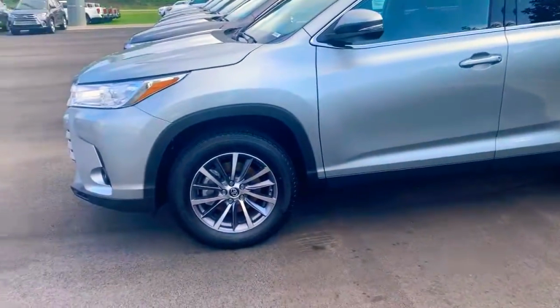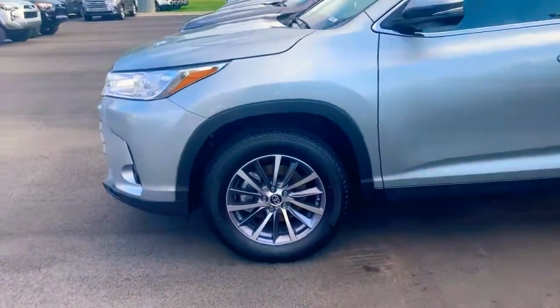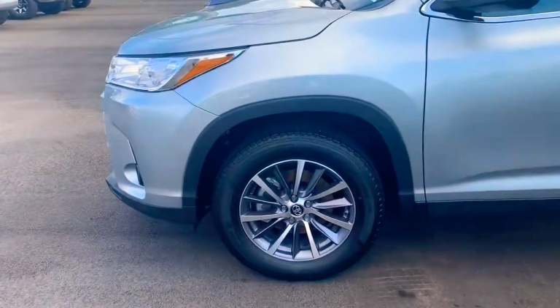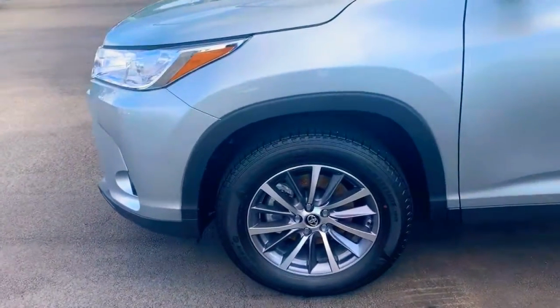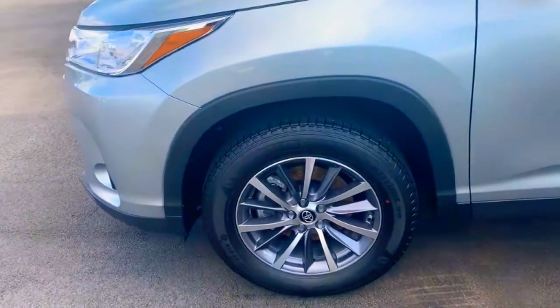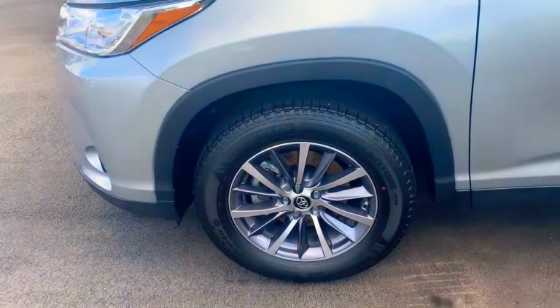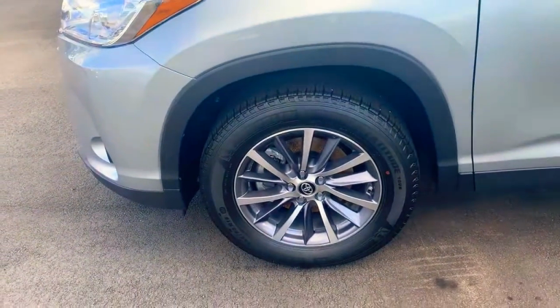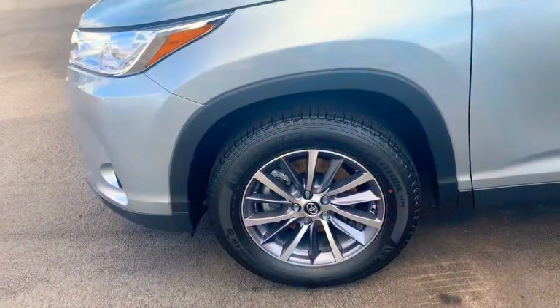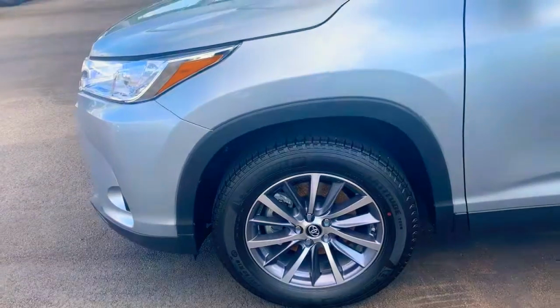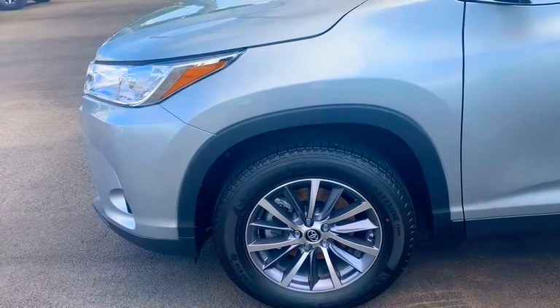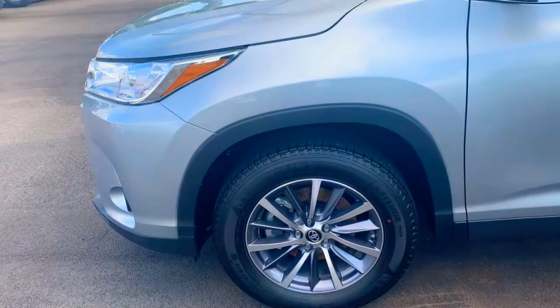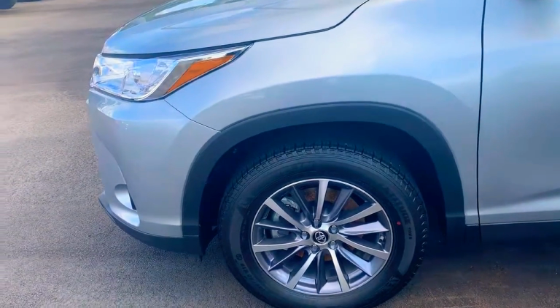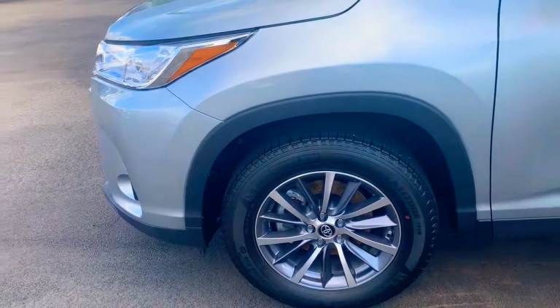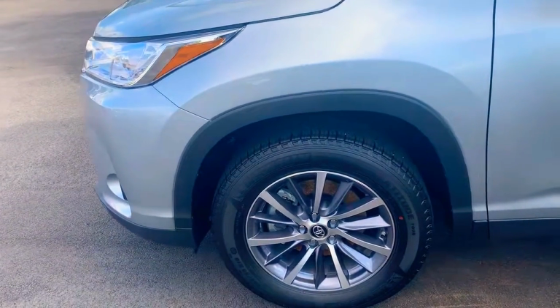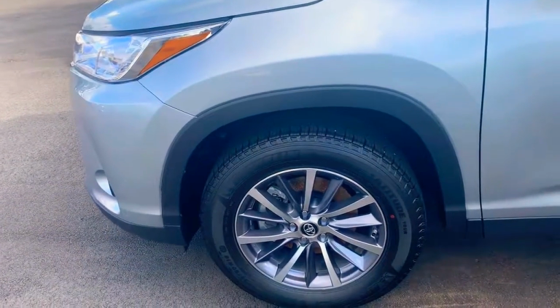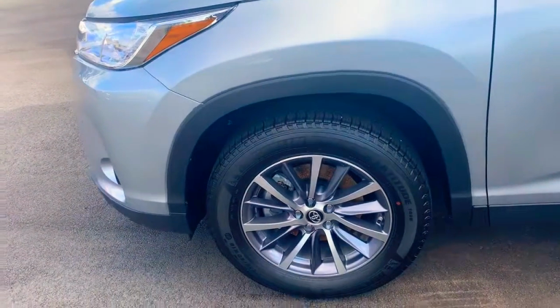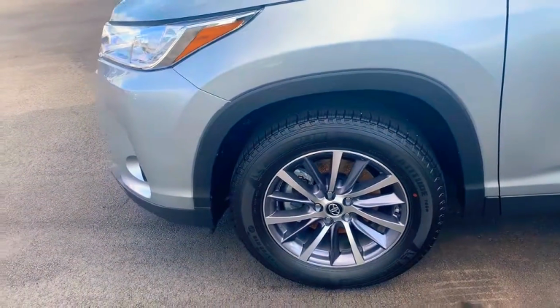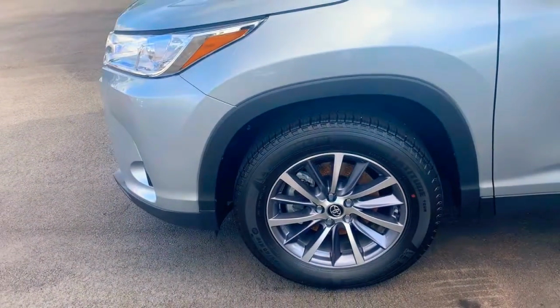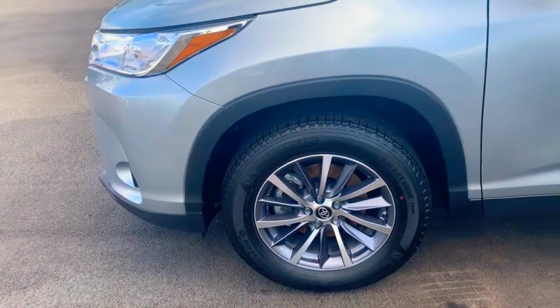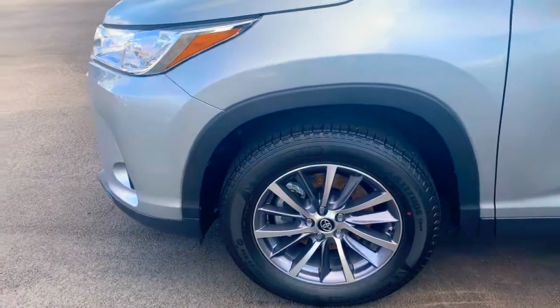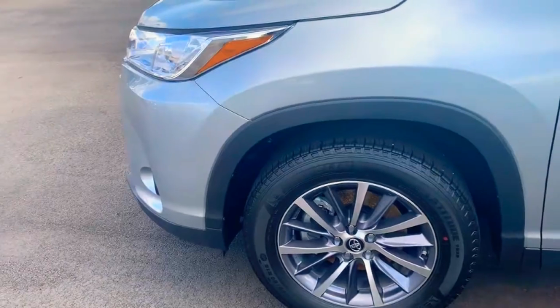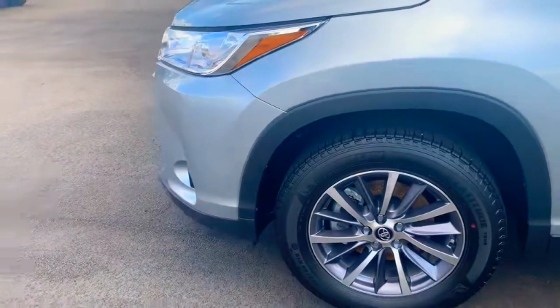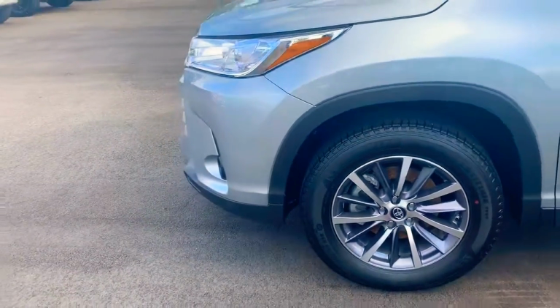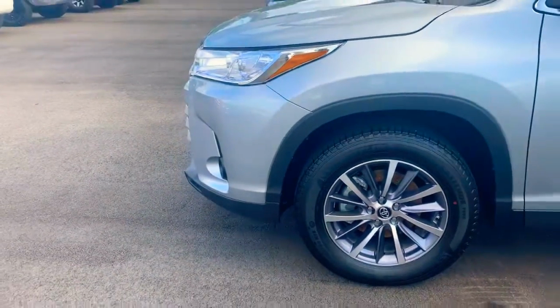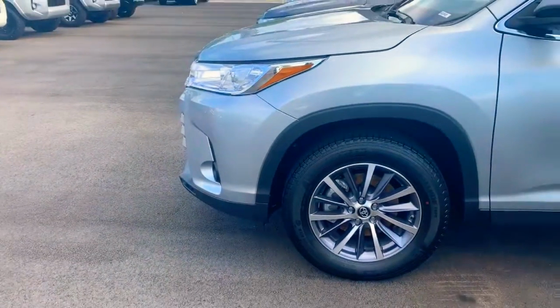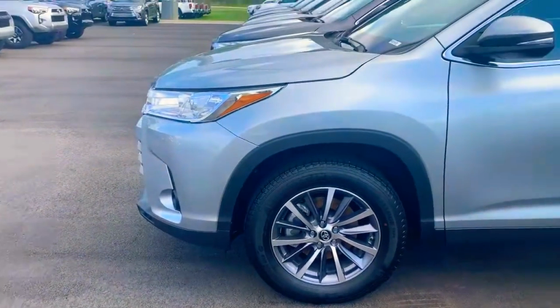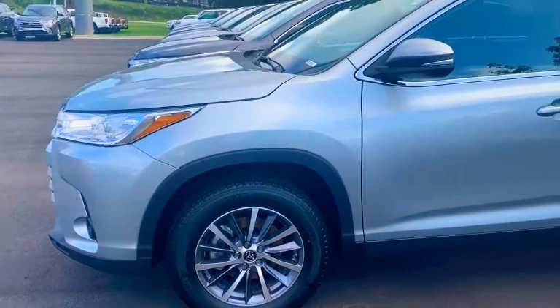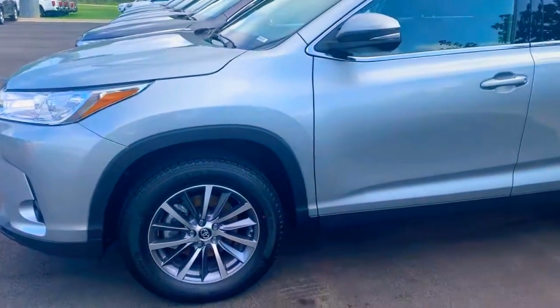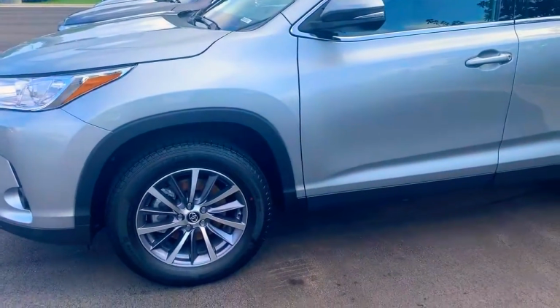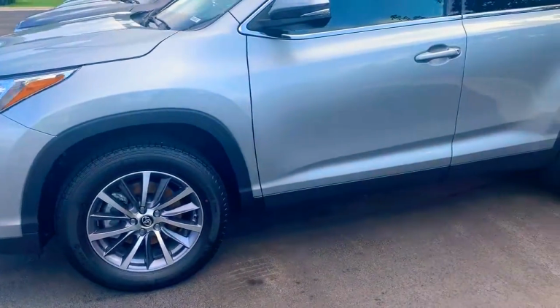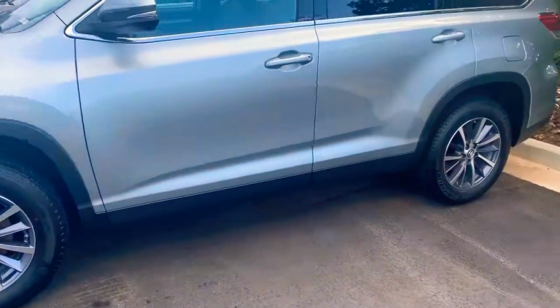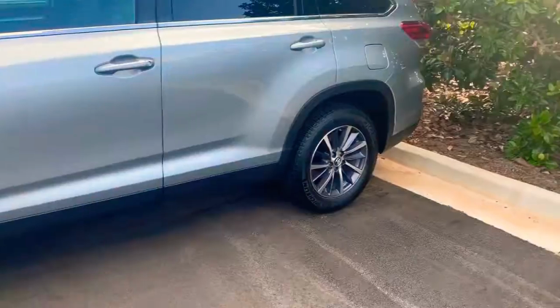You get tires for life with the purchase of a new vehicle here at LaGrange Toyota. Not many dealerships are doing that, so that's something I really want you to take advantage of. And I know one of your key points was that black trim over the wheel well — there it is.